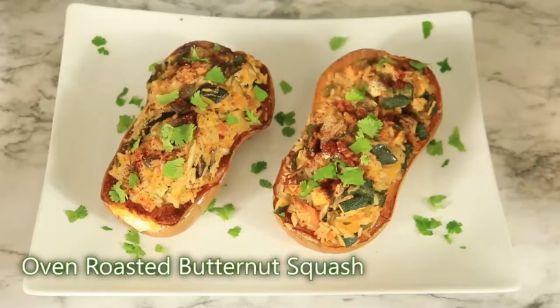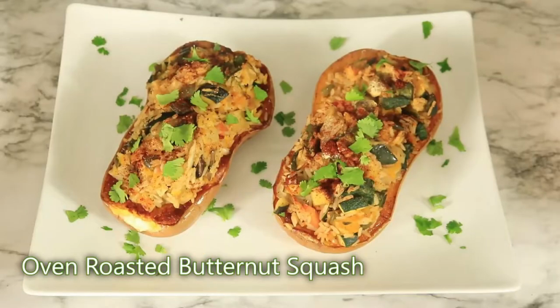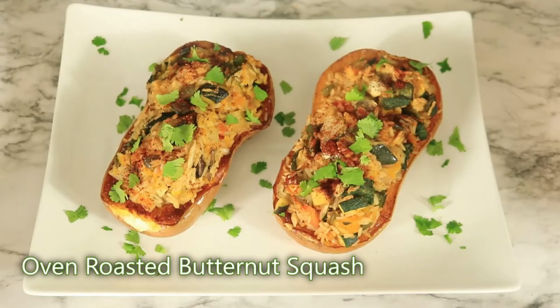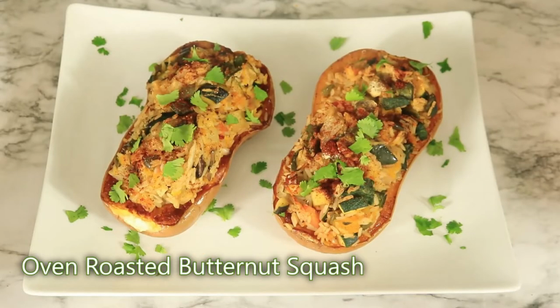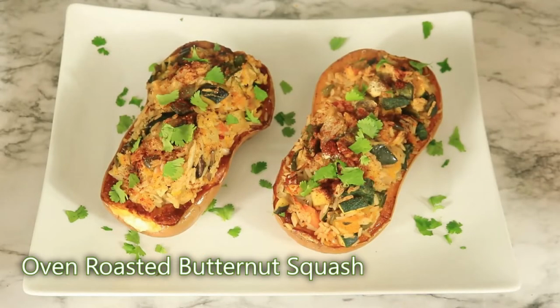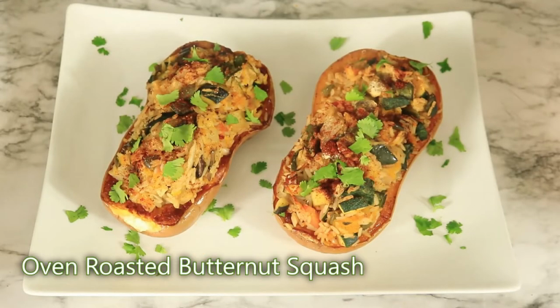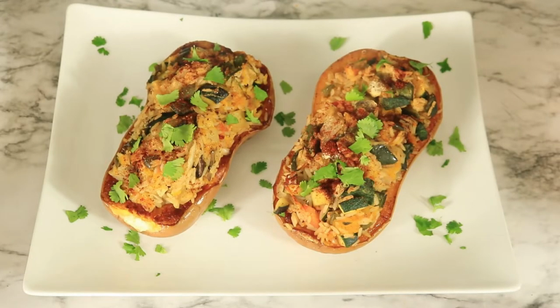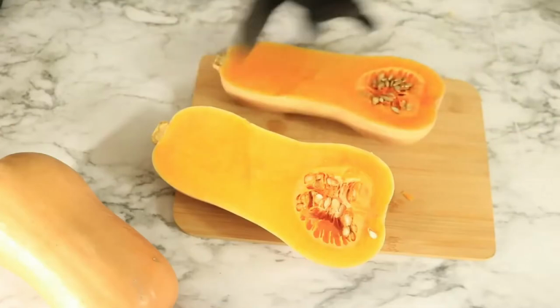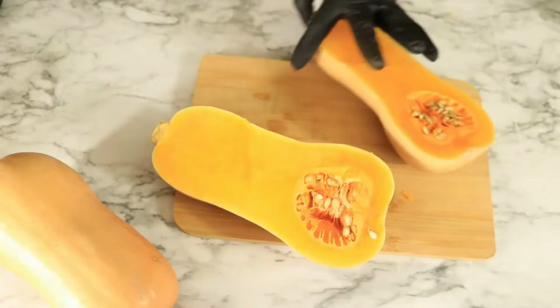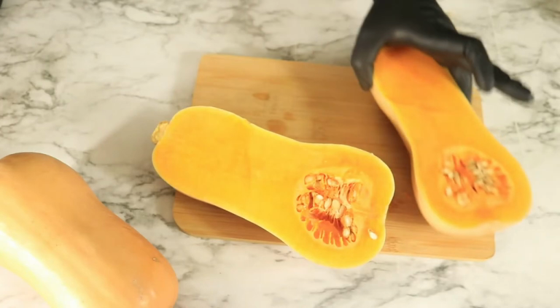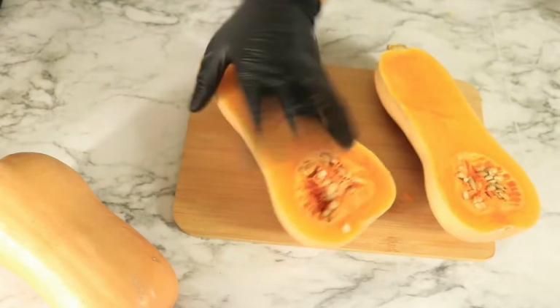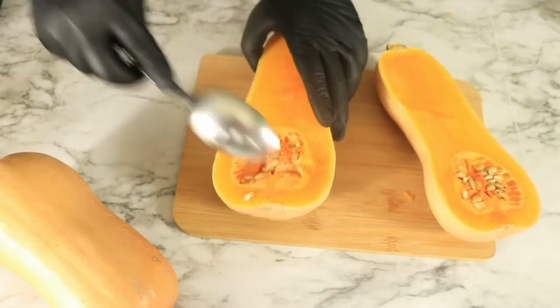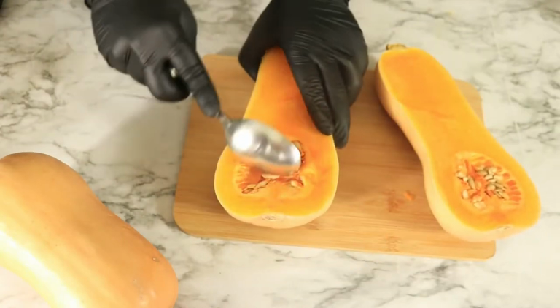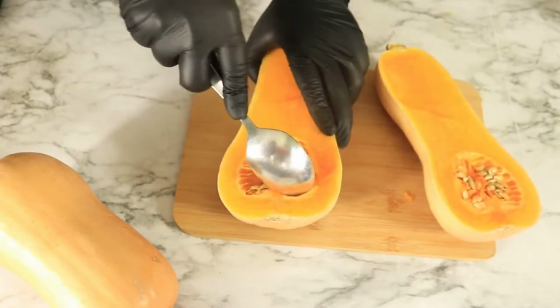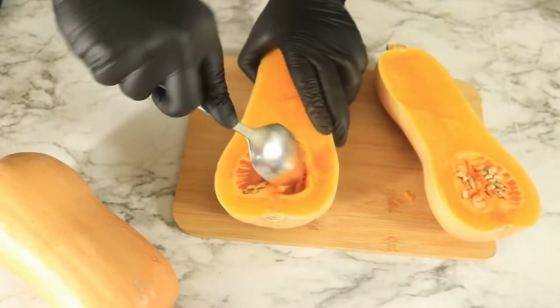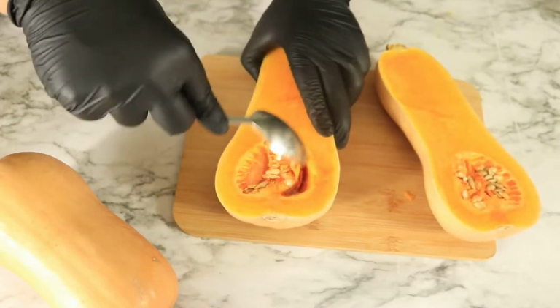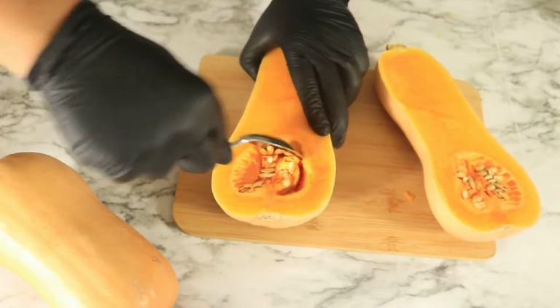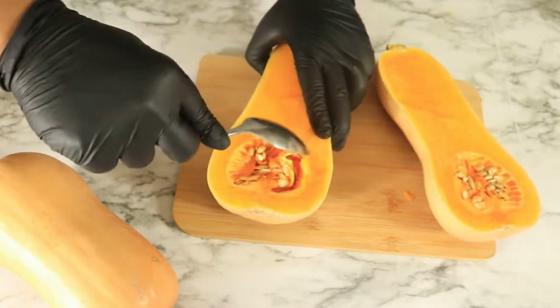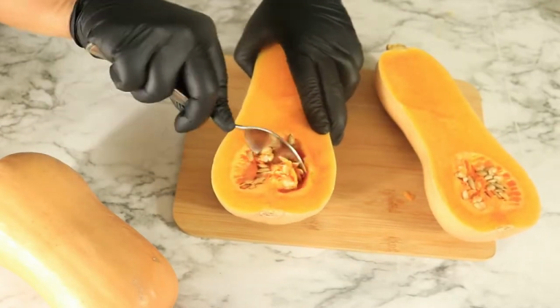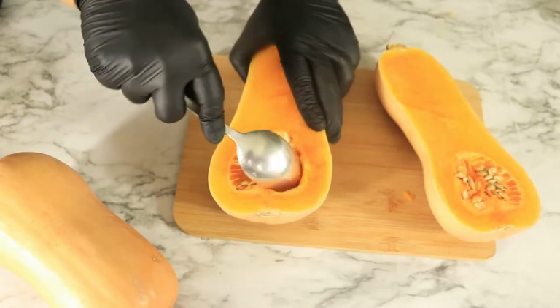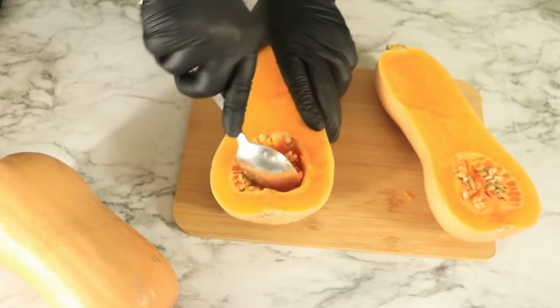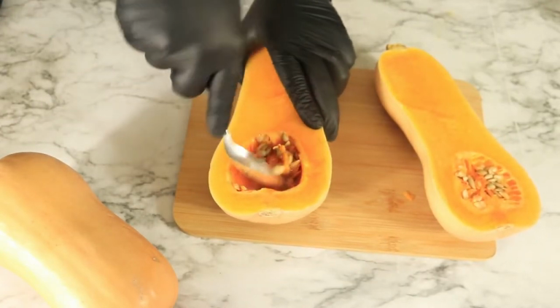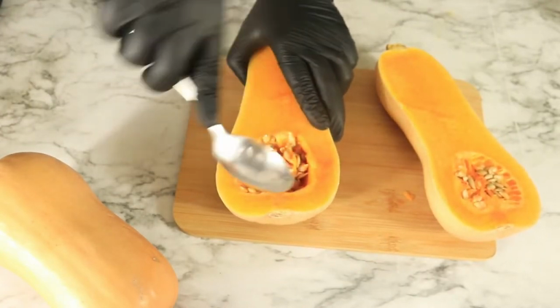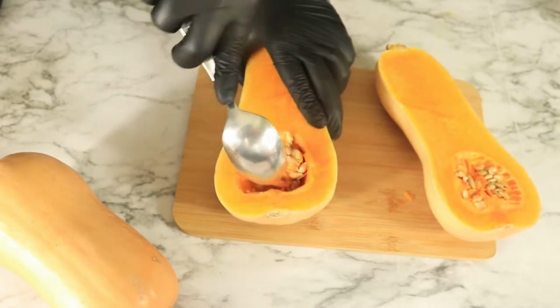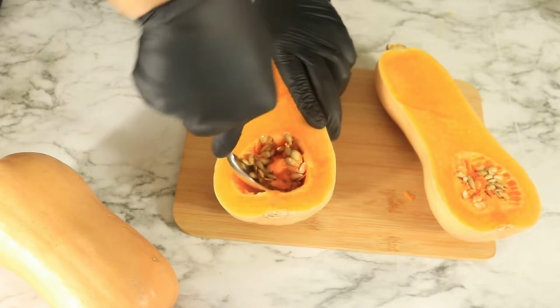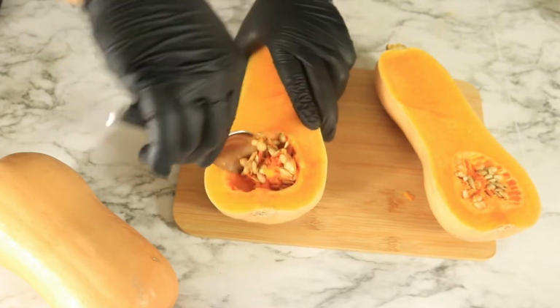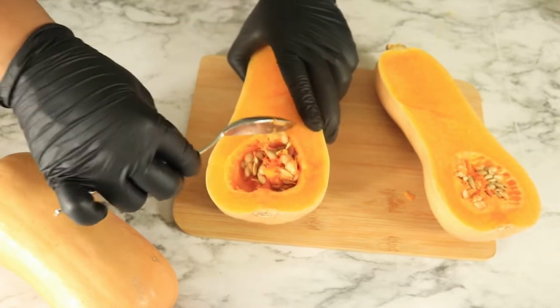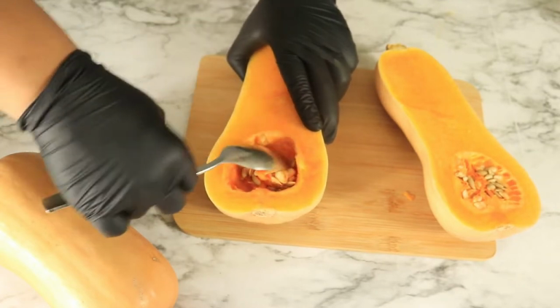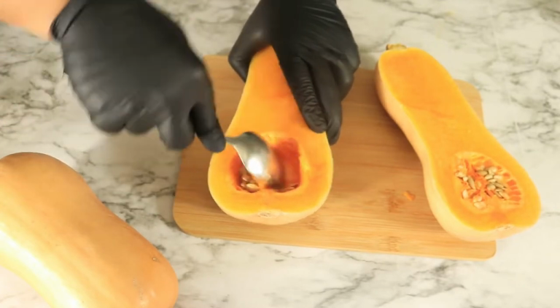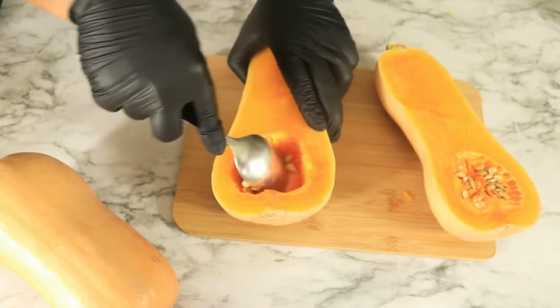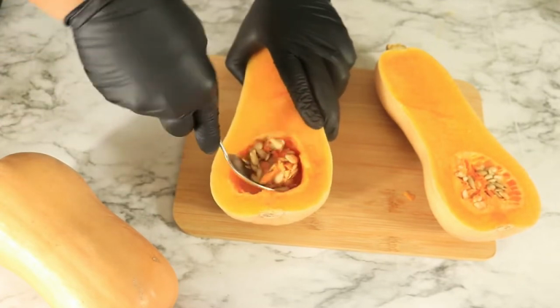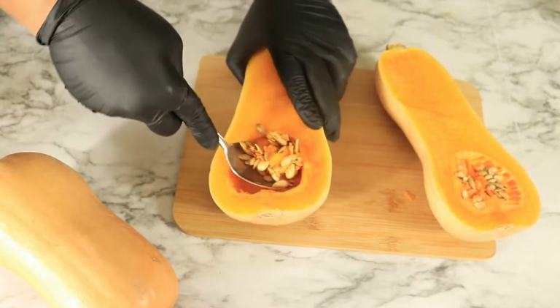Next we have oven roasted butternut squash. Start by preheating your oven to 400 degrees Fahrenheit. I have already split my butternut squash down the middle, so the next thing to do is to remove the seeds.